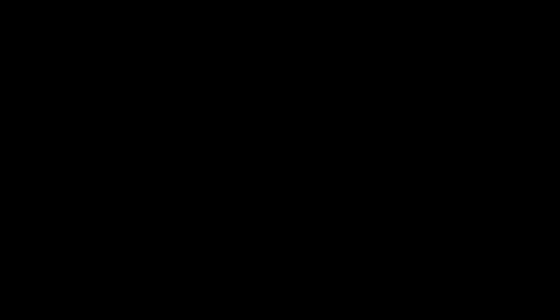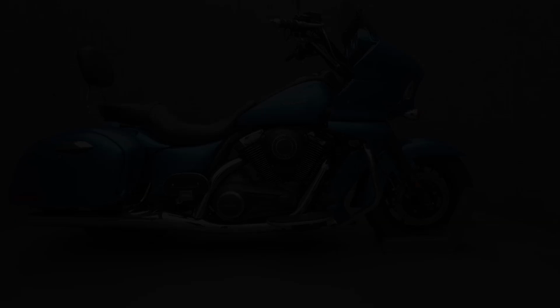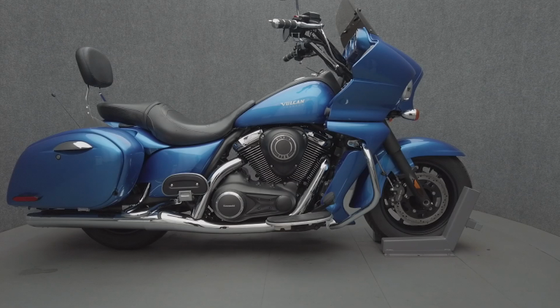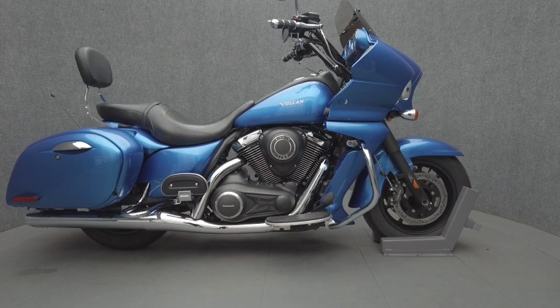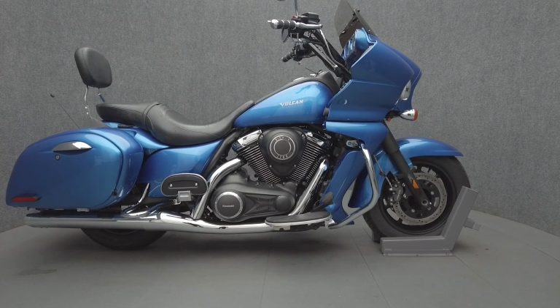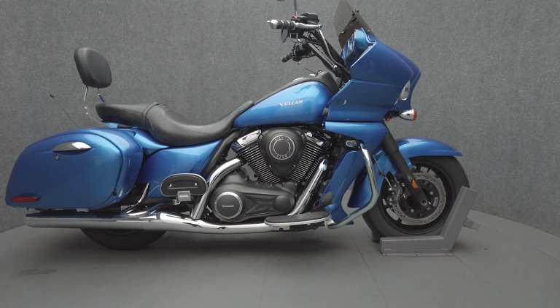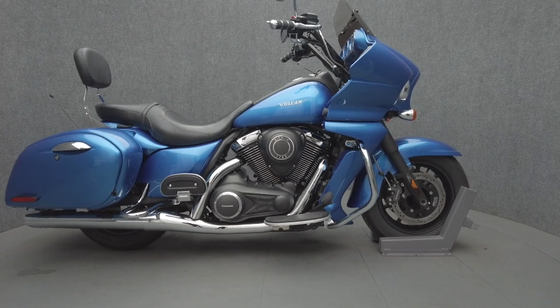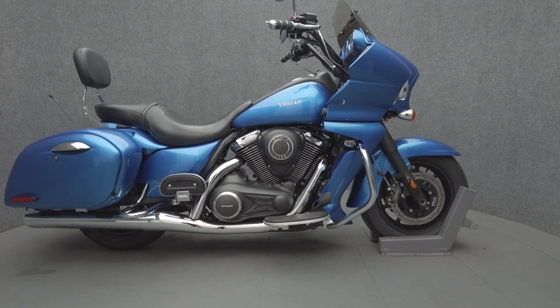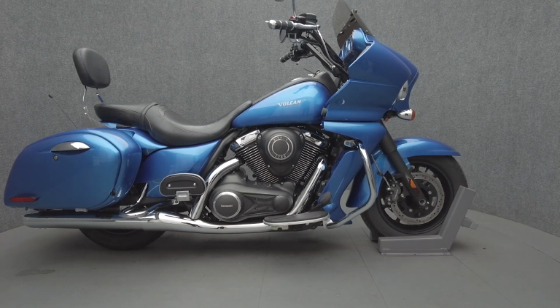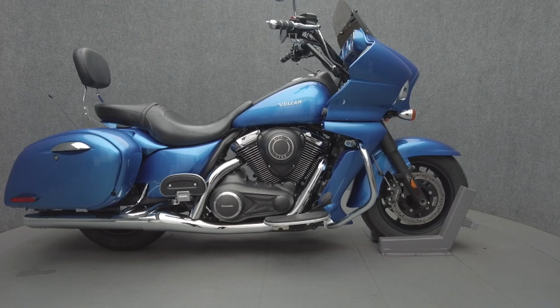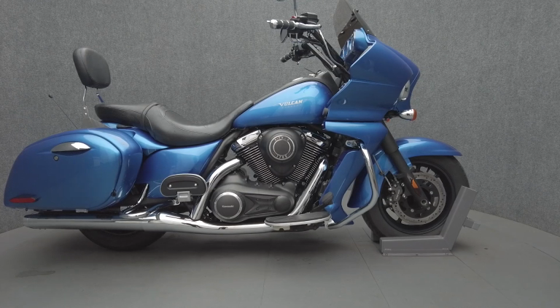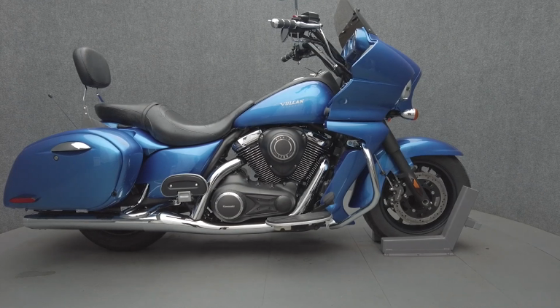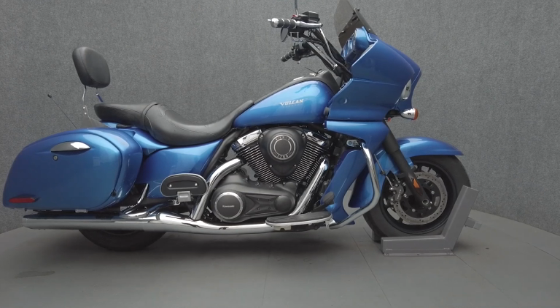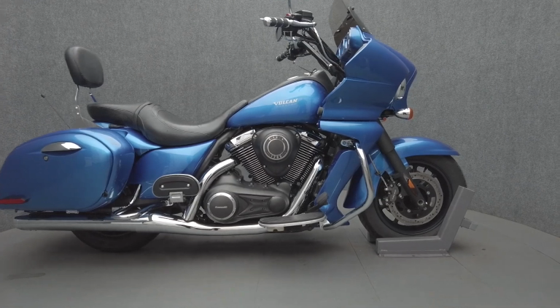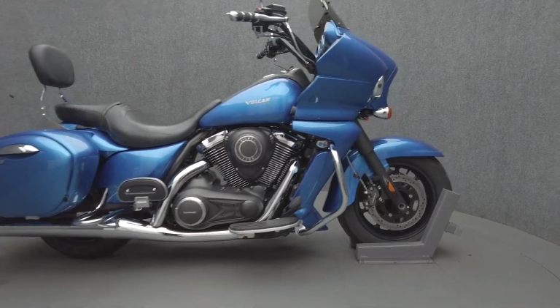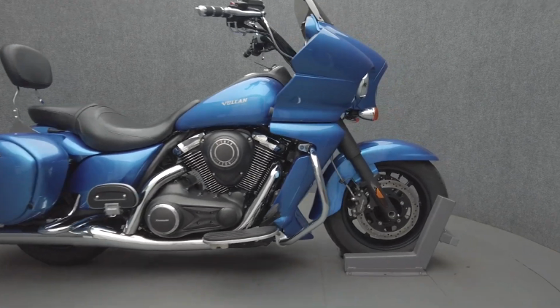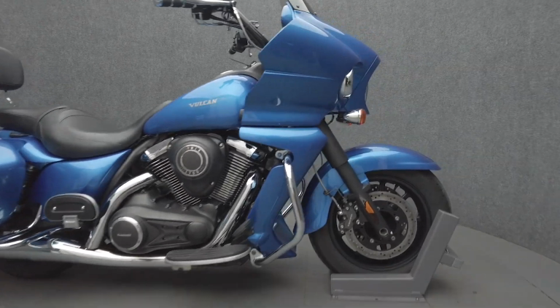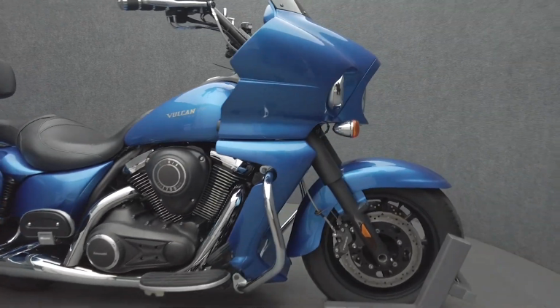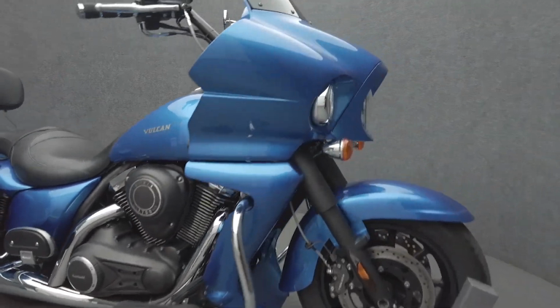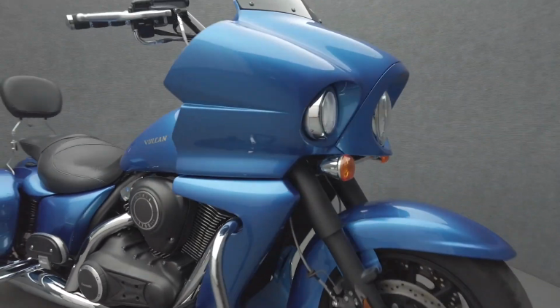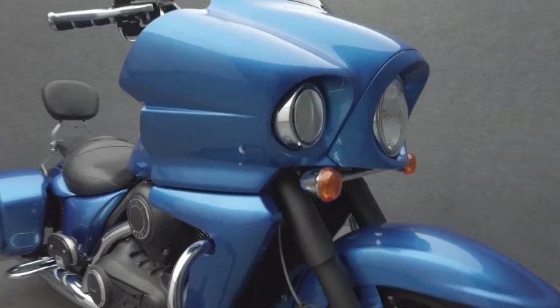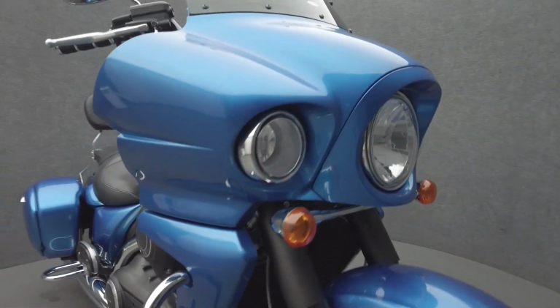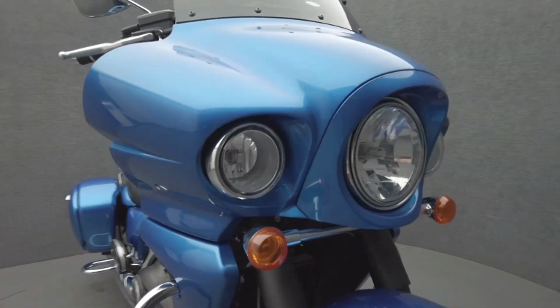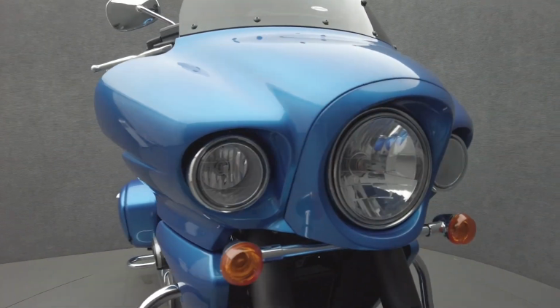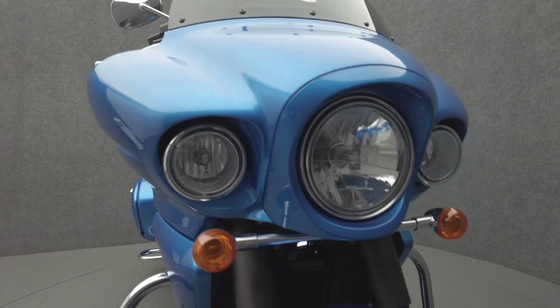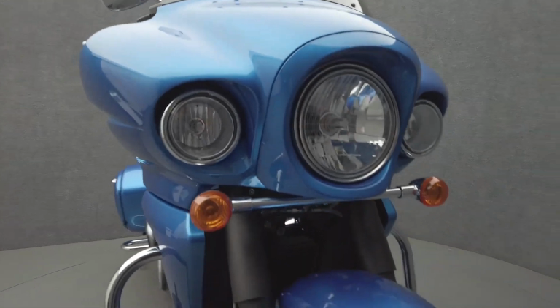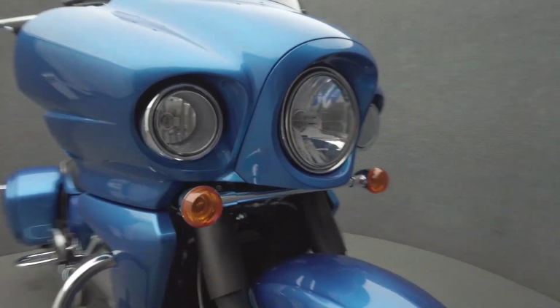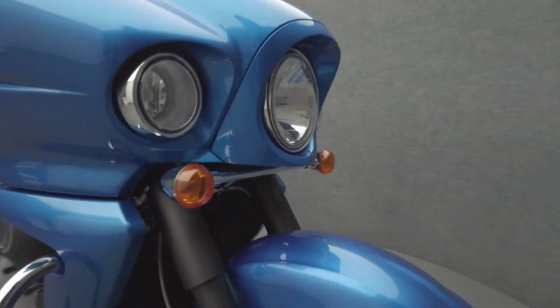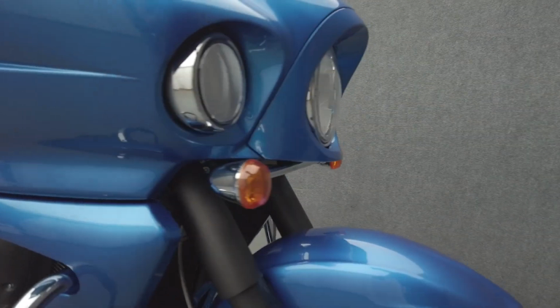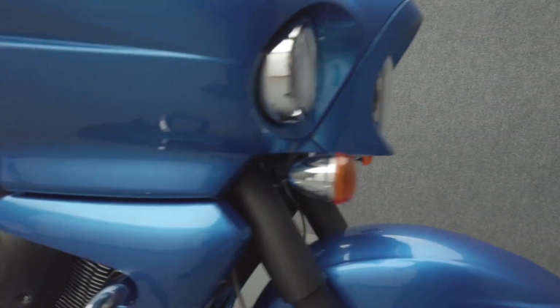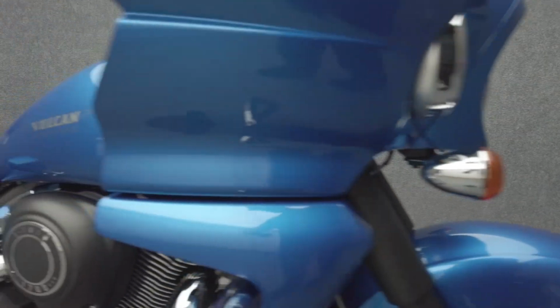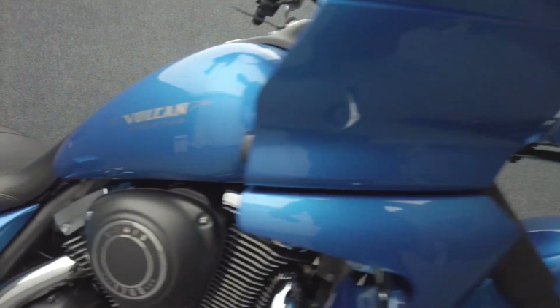Hey everyone, this is Keegan from National Powersports. This 2012 Kawasaki Vulcan Vaquero with 24,347 miles passes New Hampshire State Inspection and runs well.